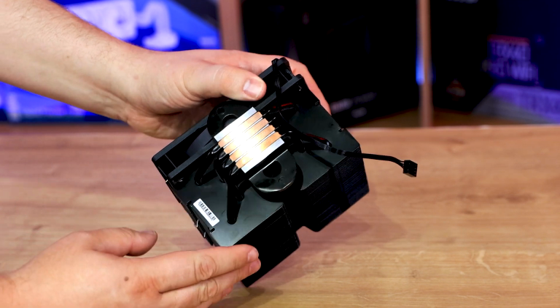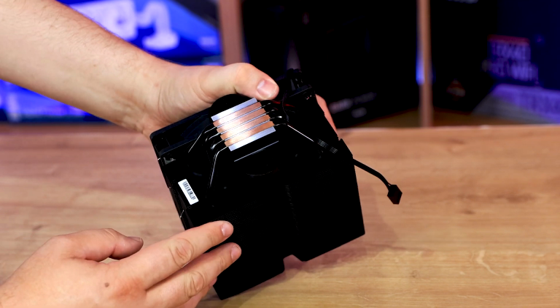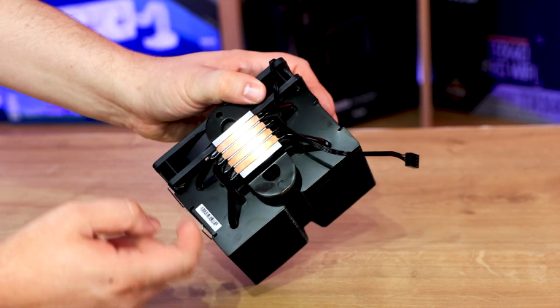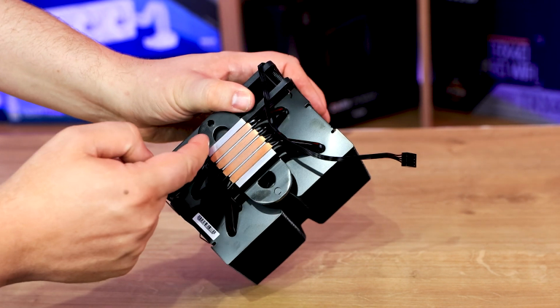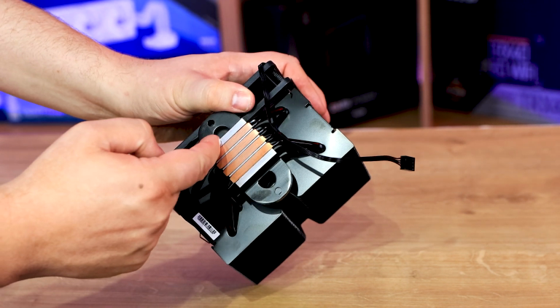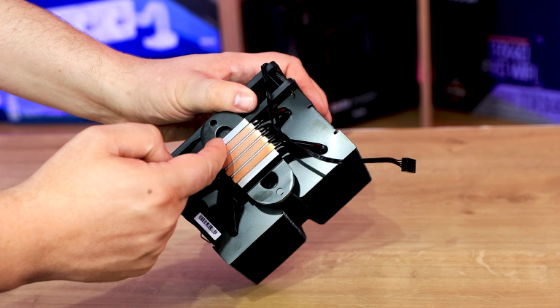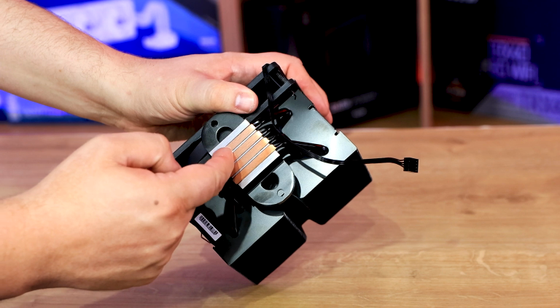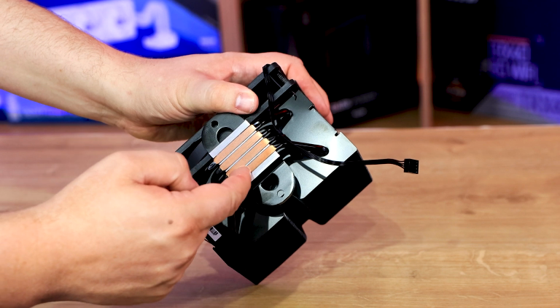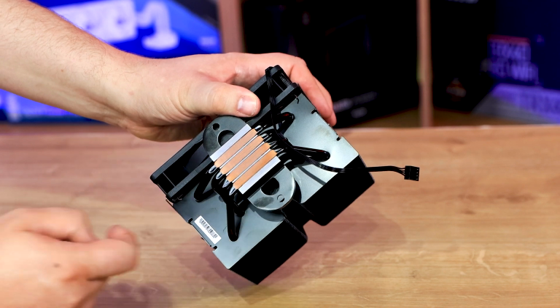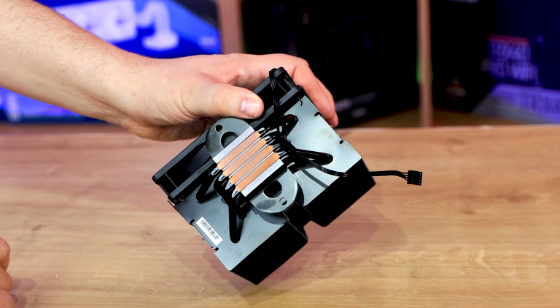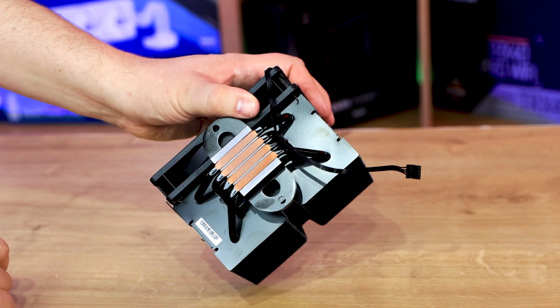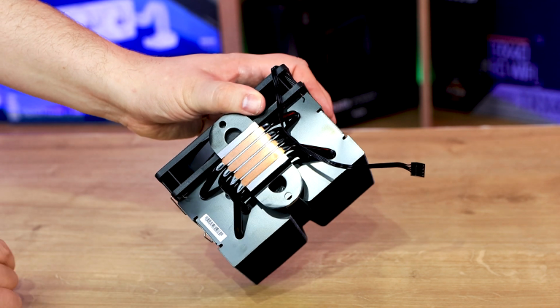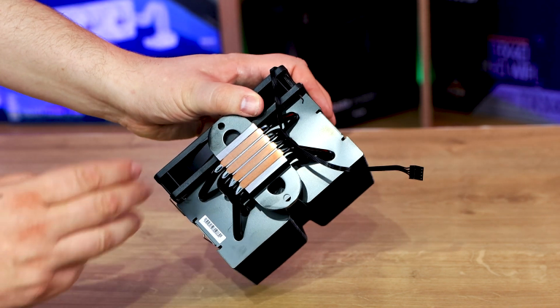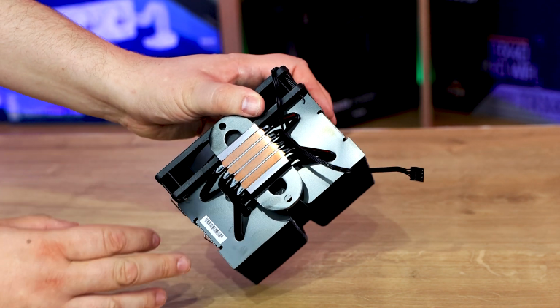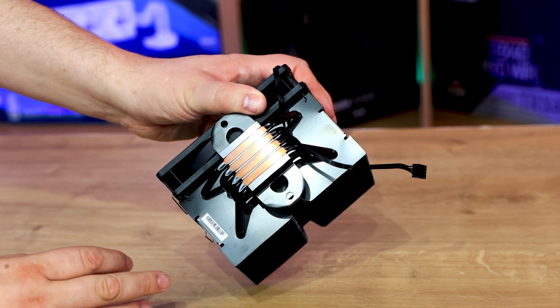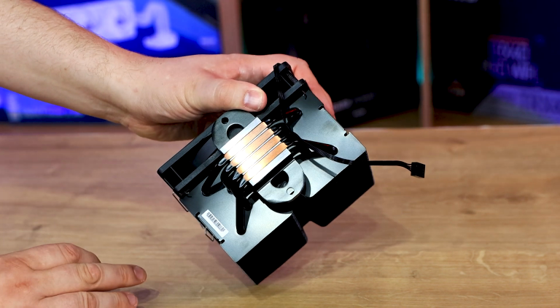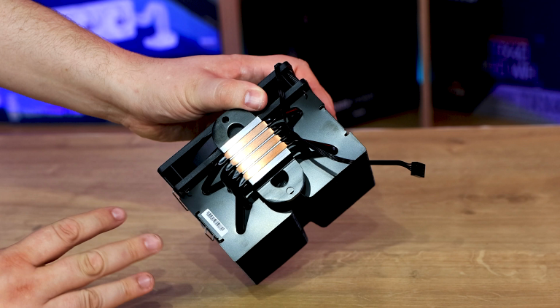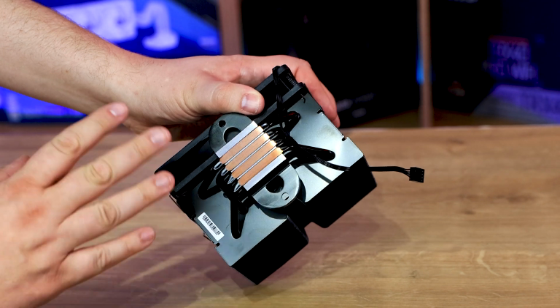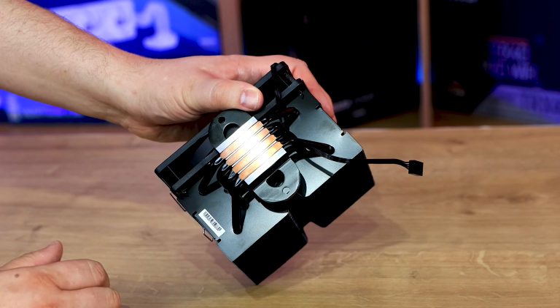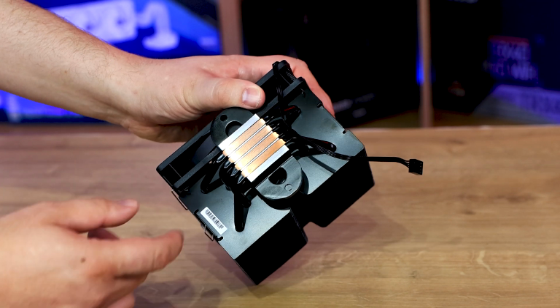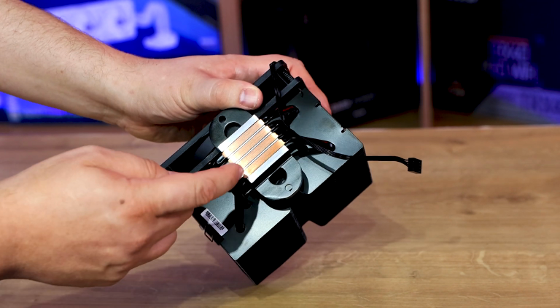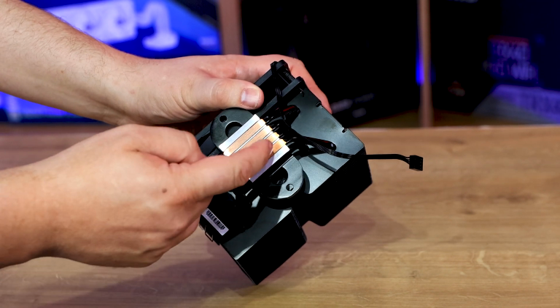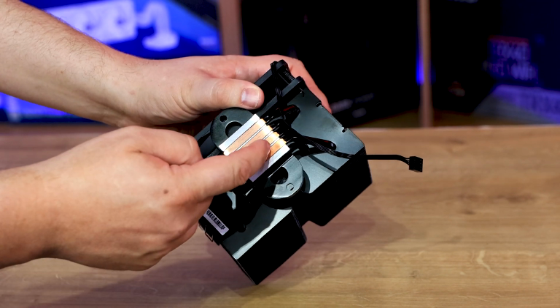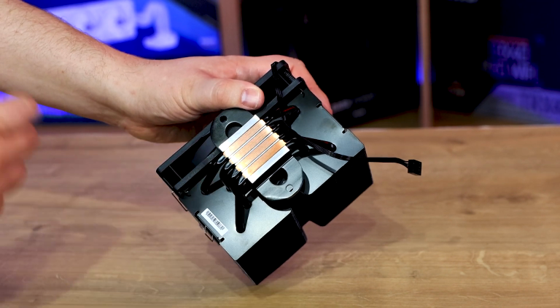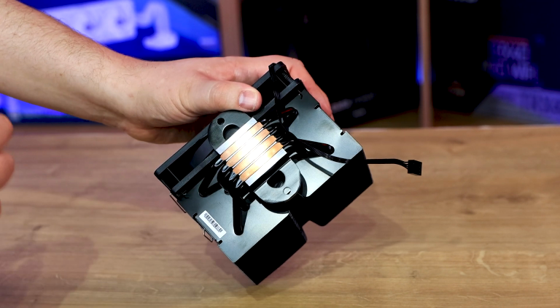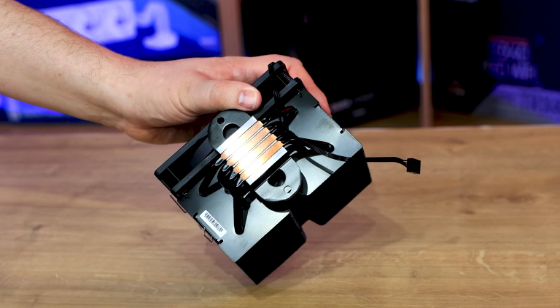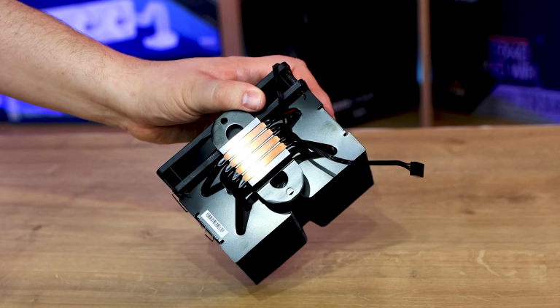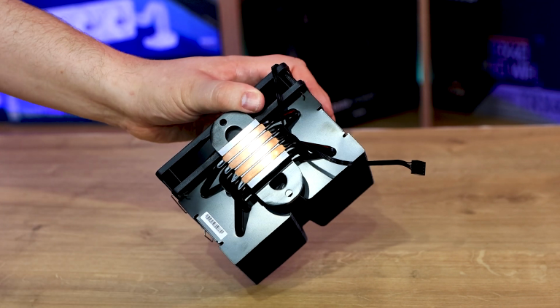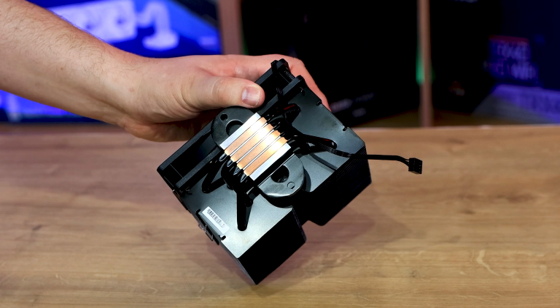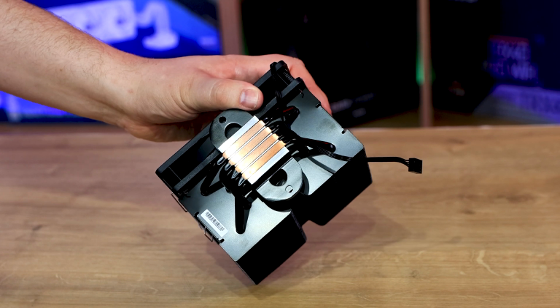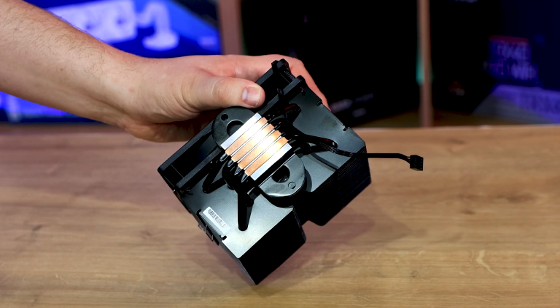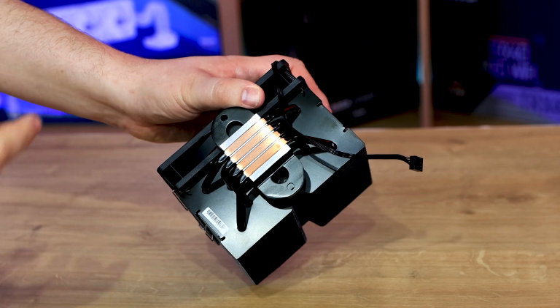It looks pretty smooth but you can actually feel the grooves between the heat pipe and the aluminium base, which may be a good thing or a bad thing. But you can see the actual heat pipes directly touch the CPU, so it's going to take the heat away.